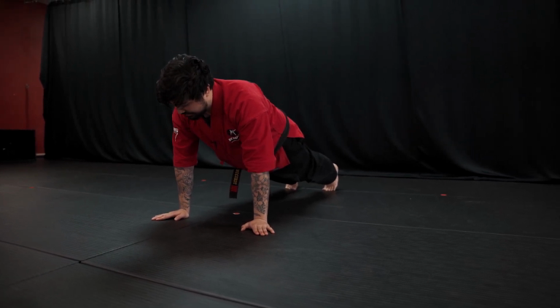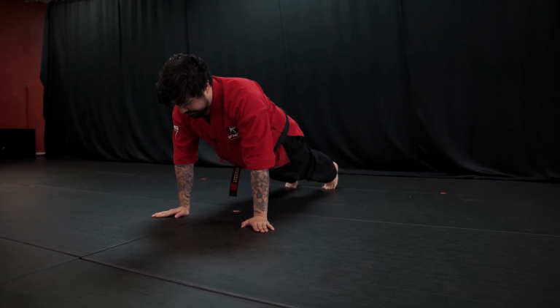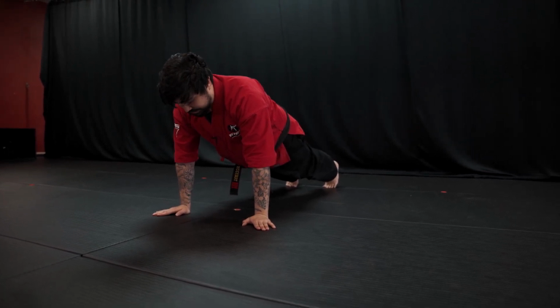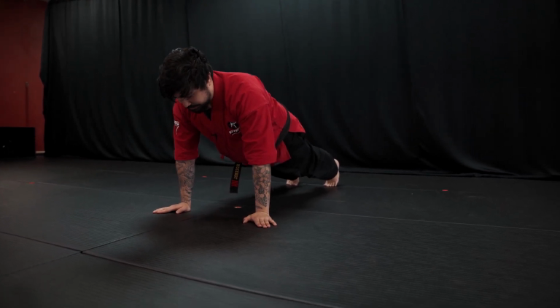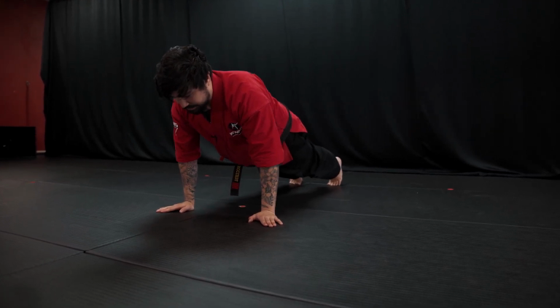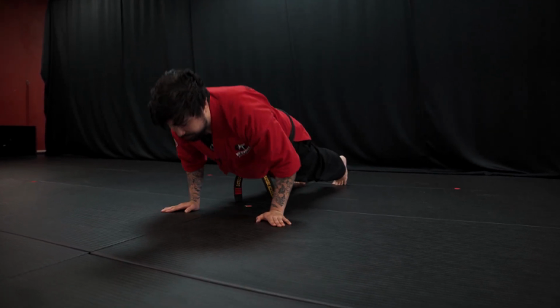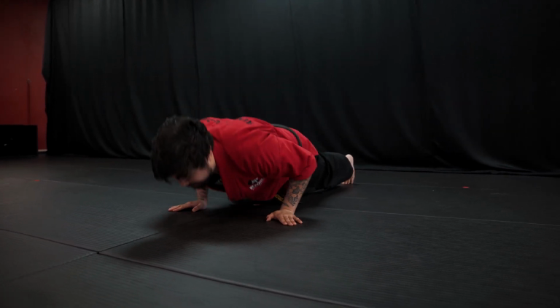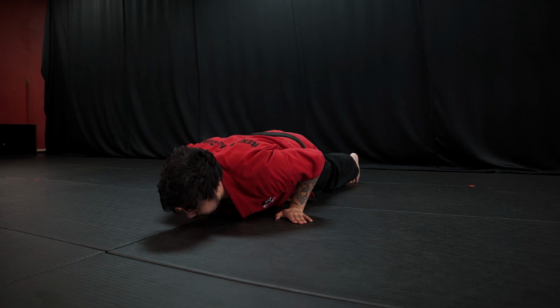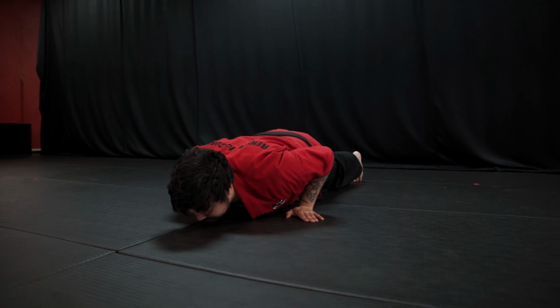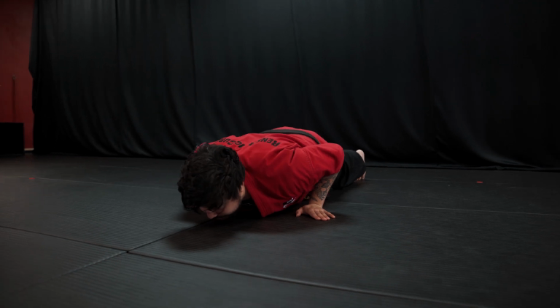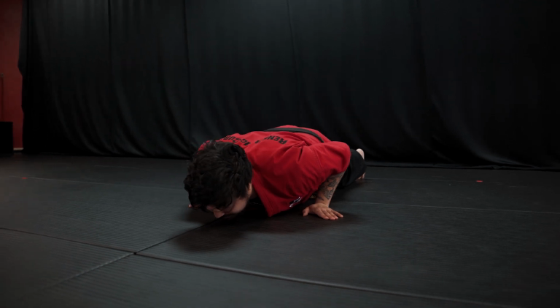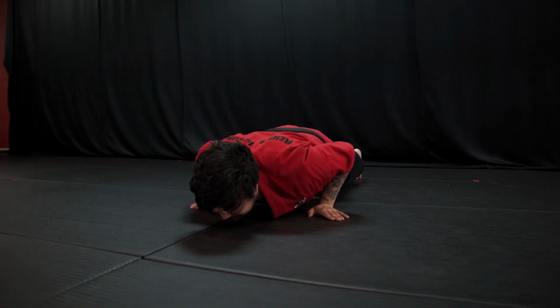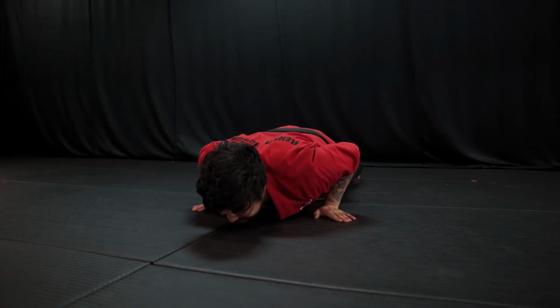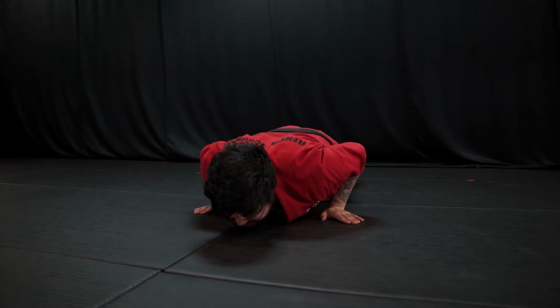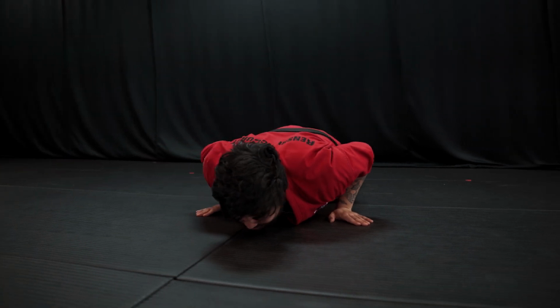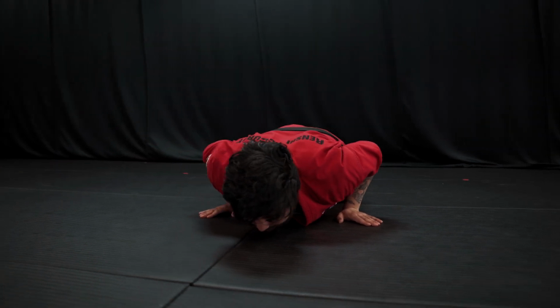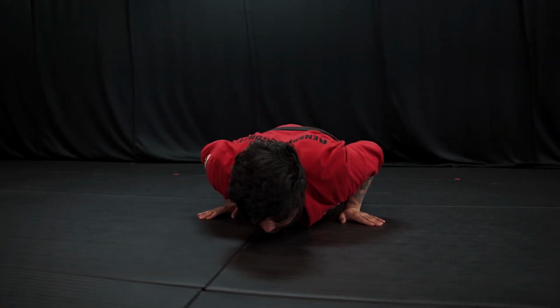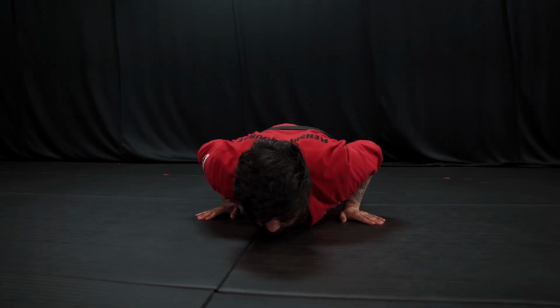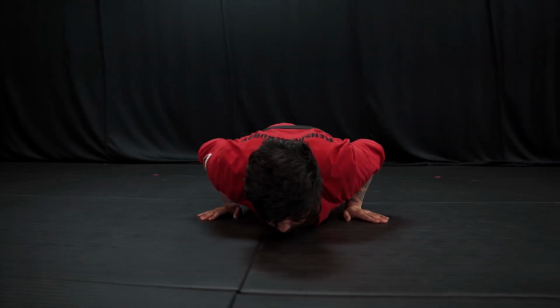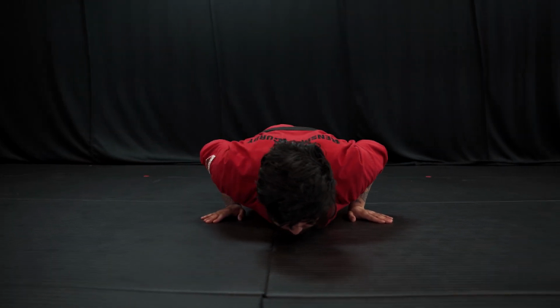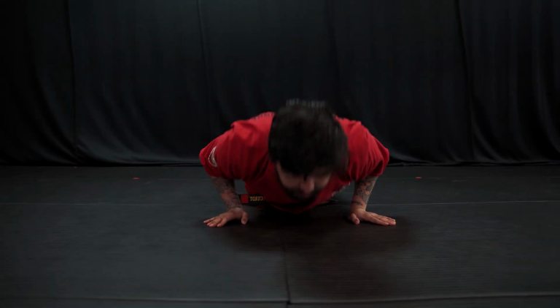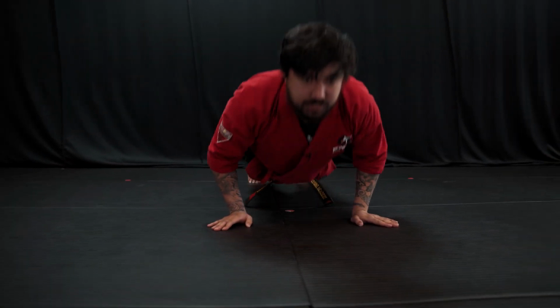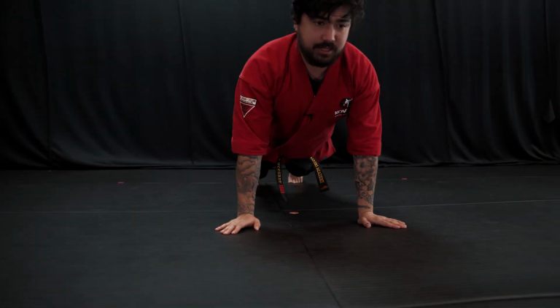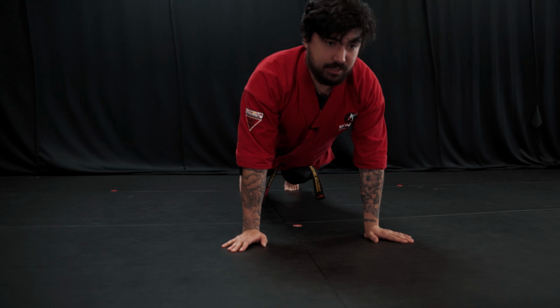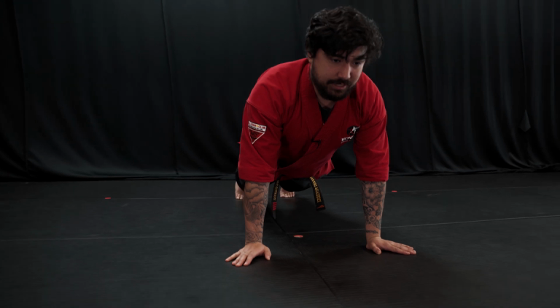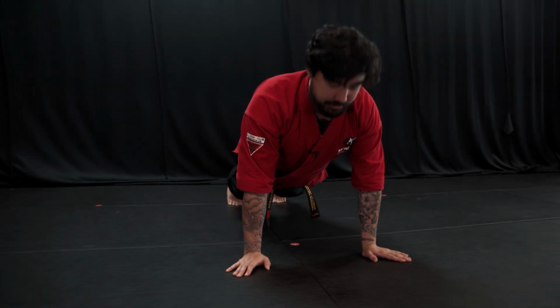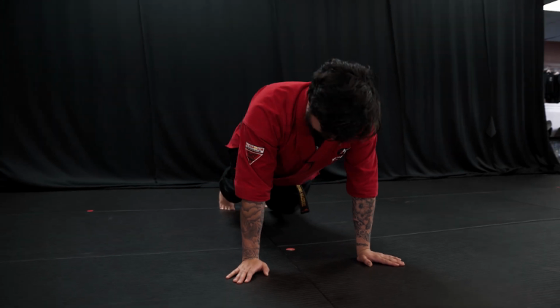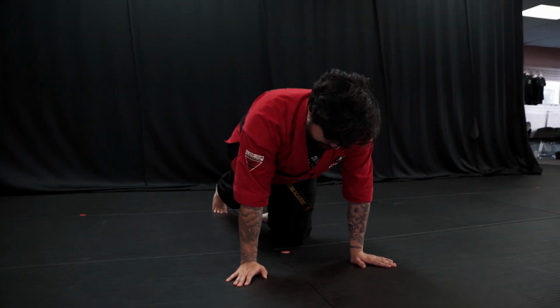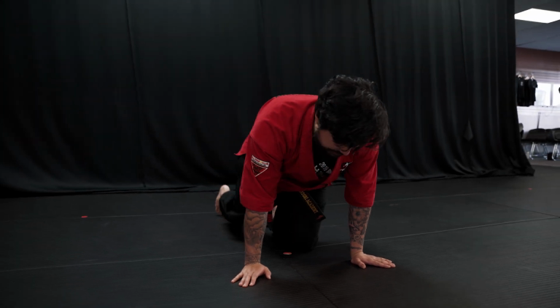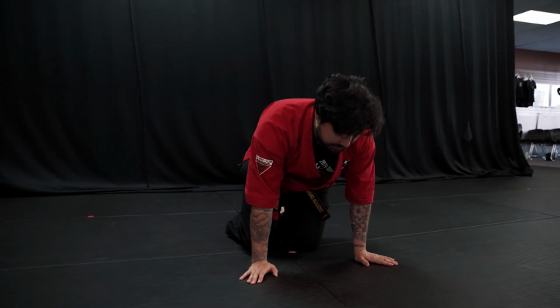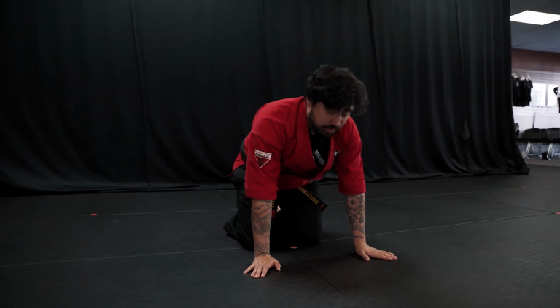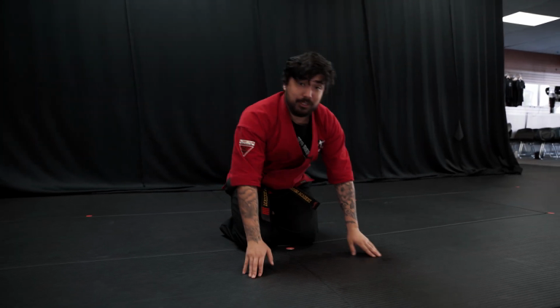Again, fingers outward. I try to bring my elbows in. I try not to let my side or my chest touch the ground, and then I come back up. And that is a push-up.